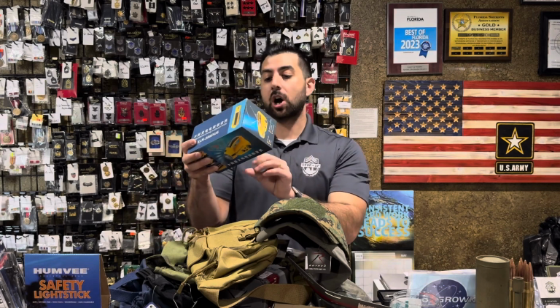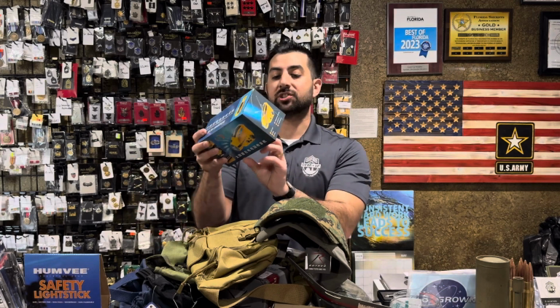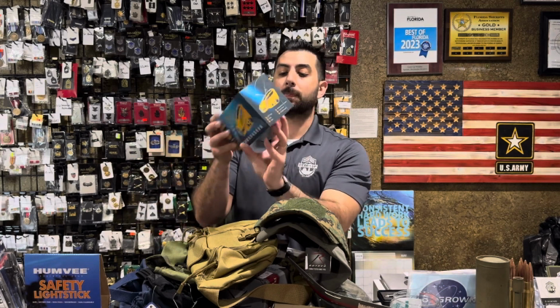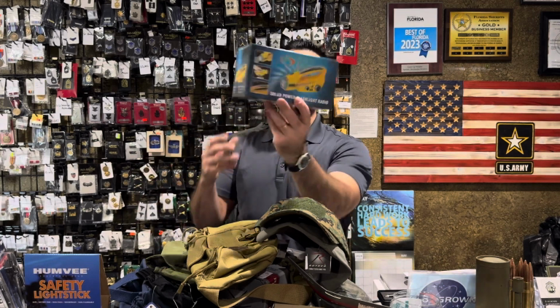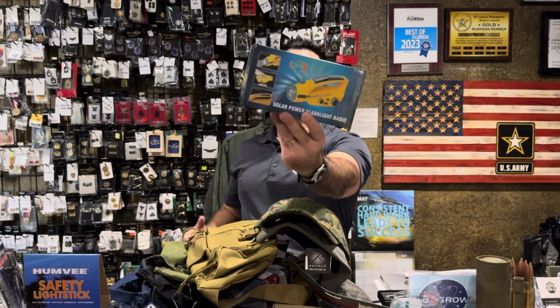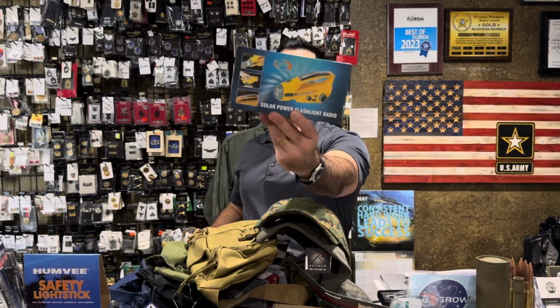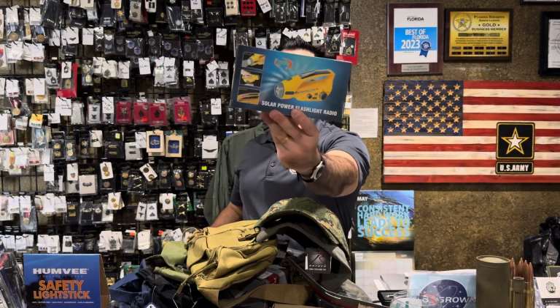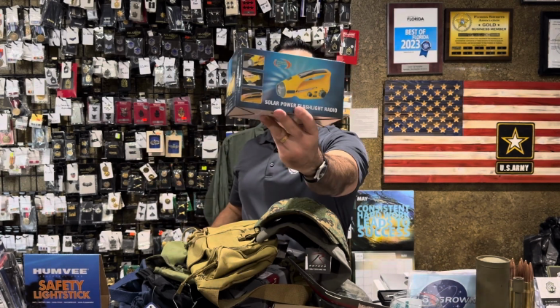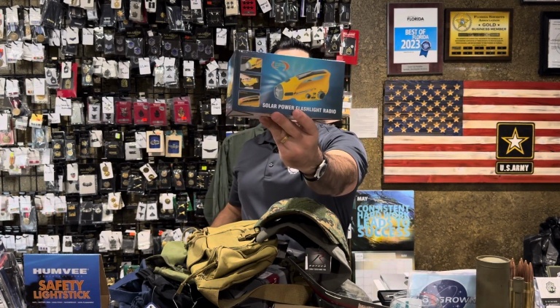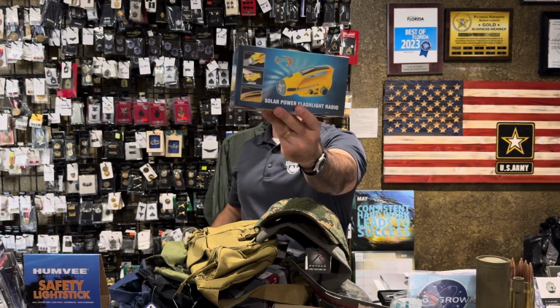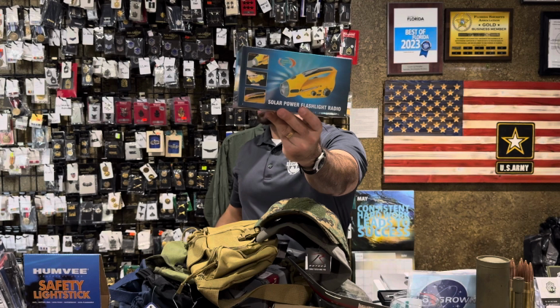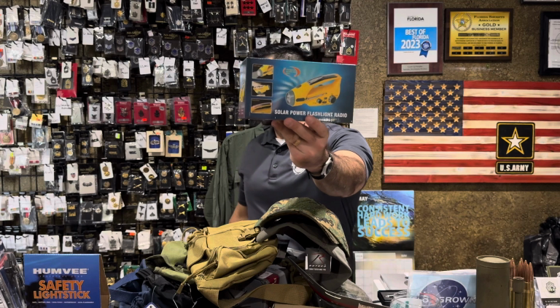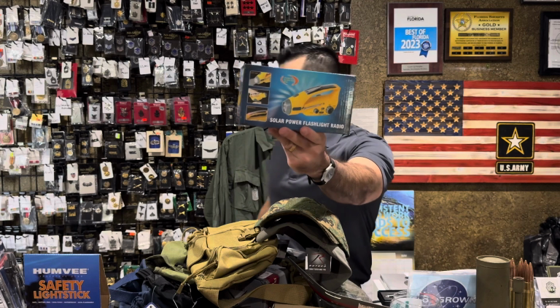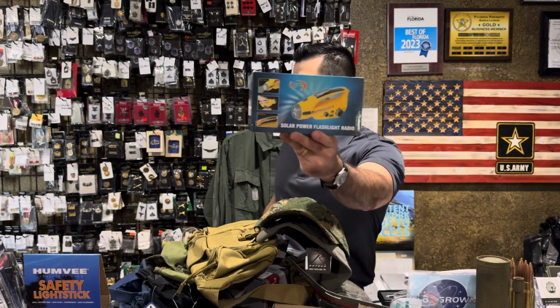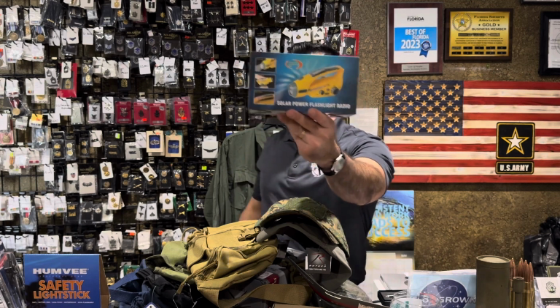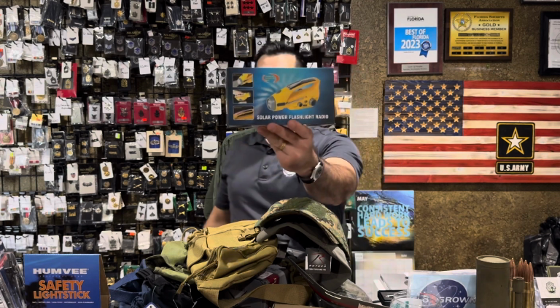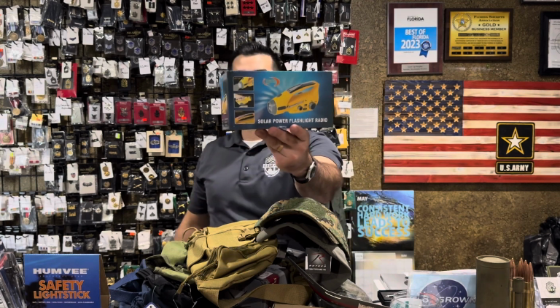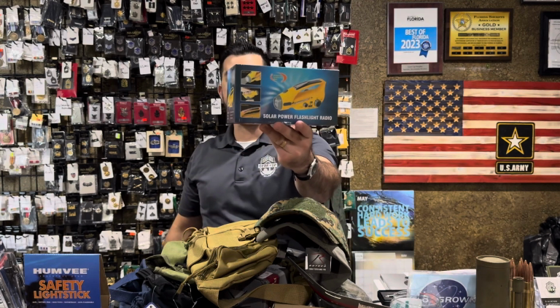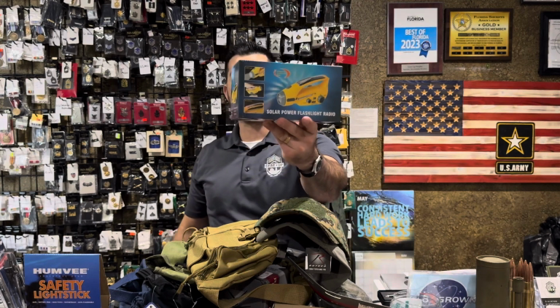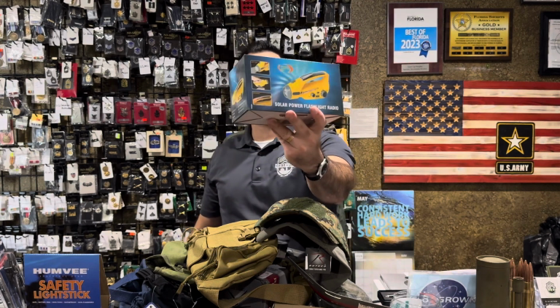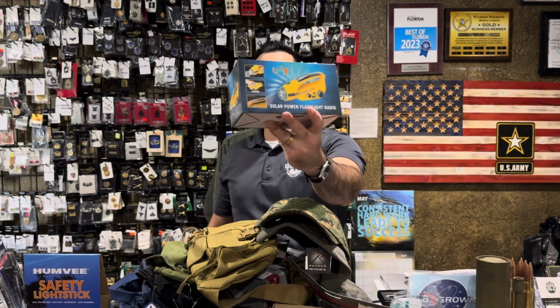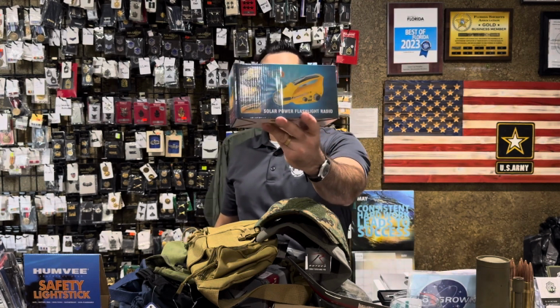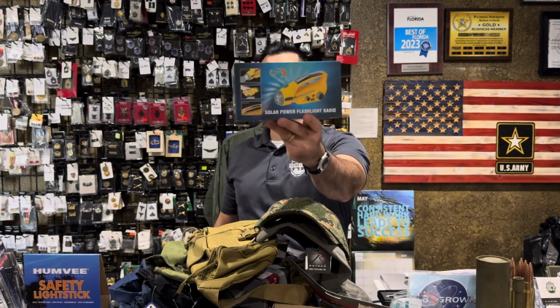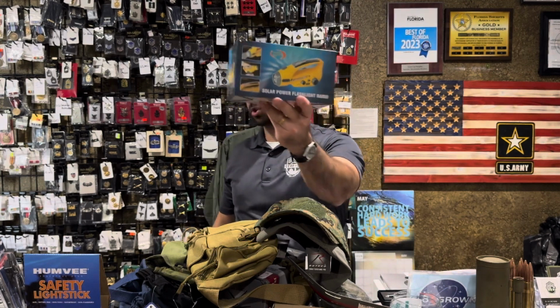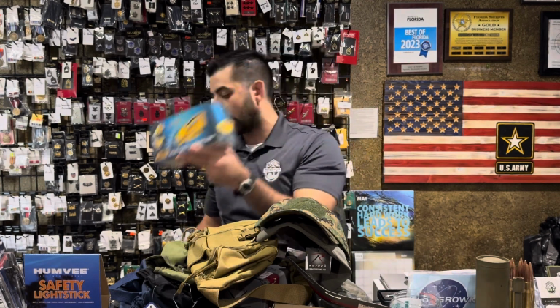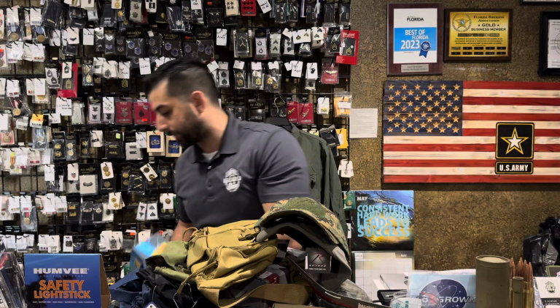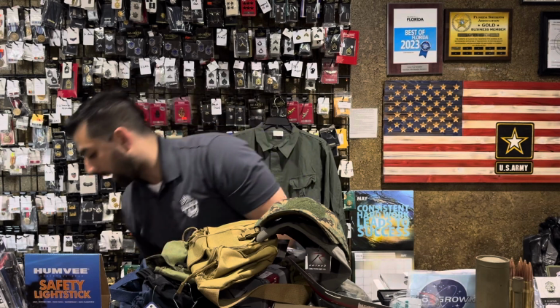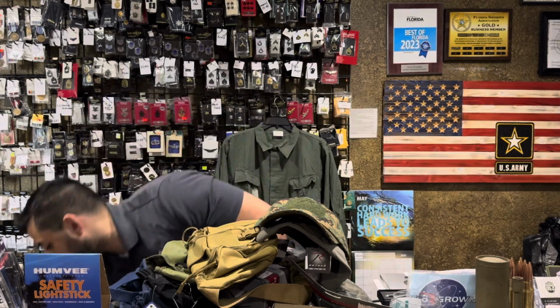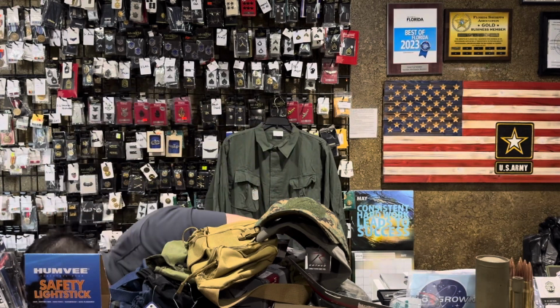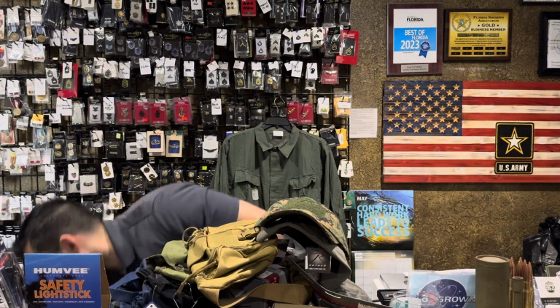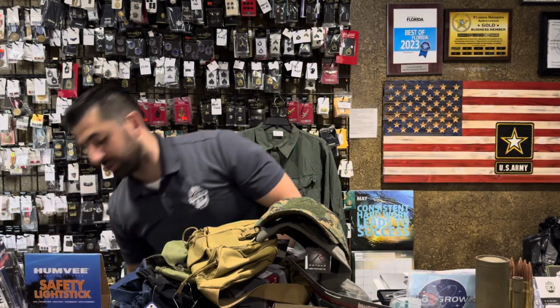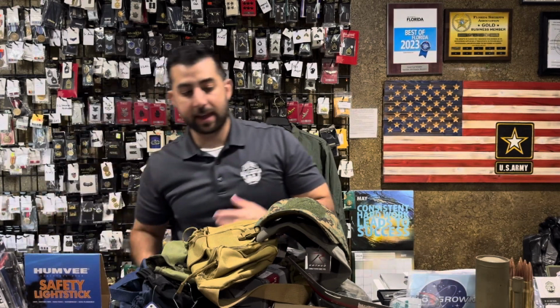Solar power flashlight radio — this is a great item for hurricane kits and bug-out bags. We've got this guy back in stock. It's fully solar charged or you can wind it up. A very good radio option to have.